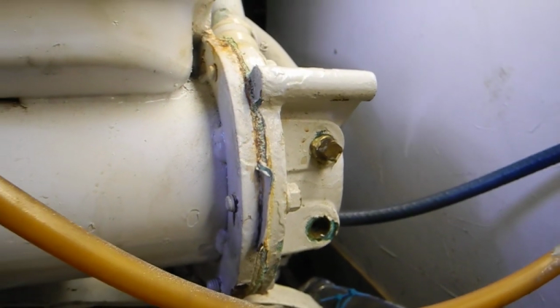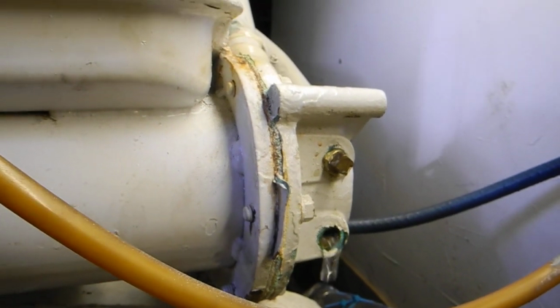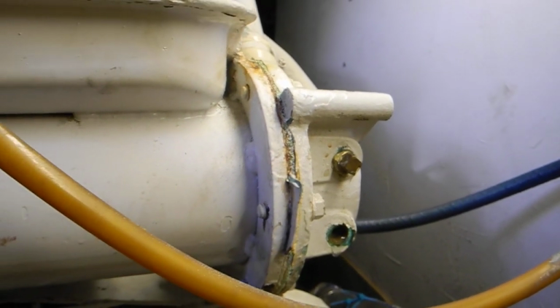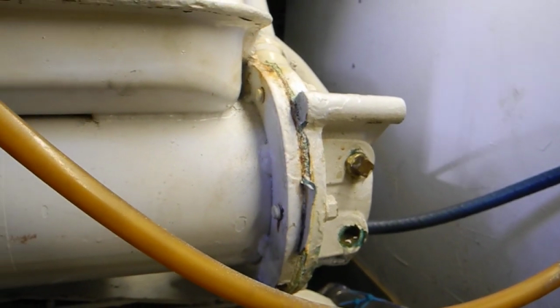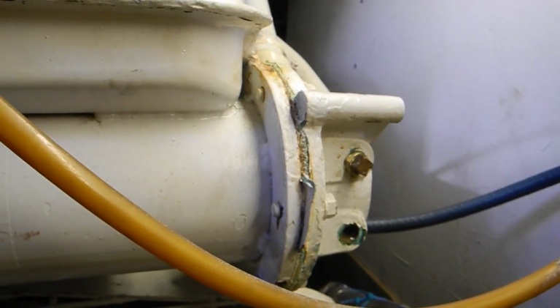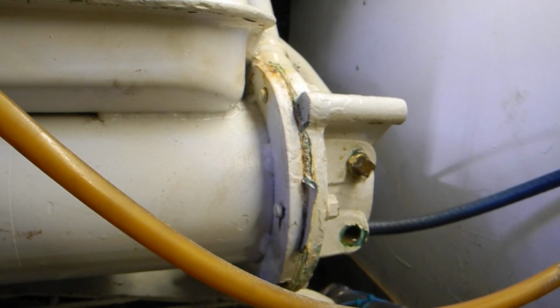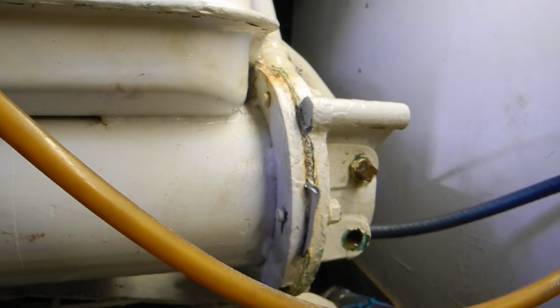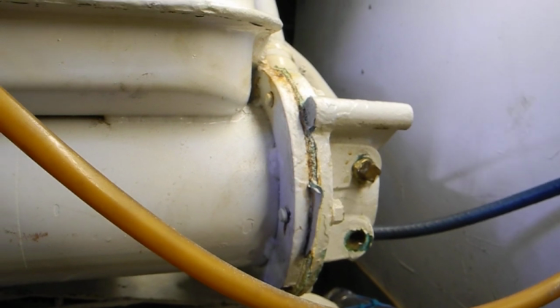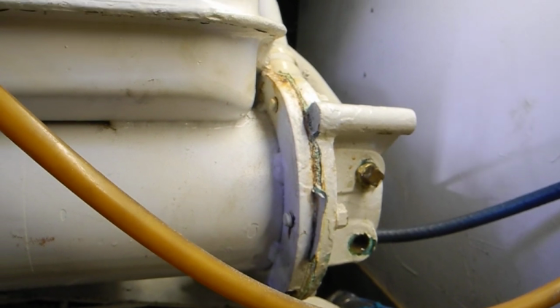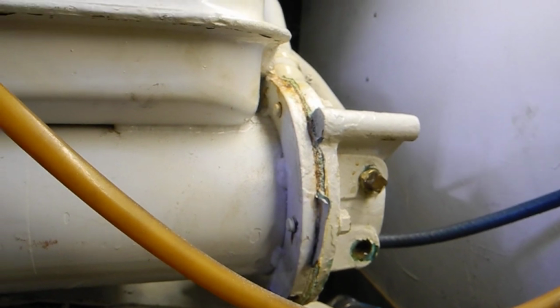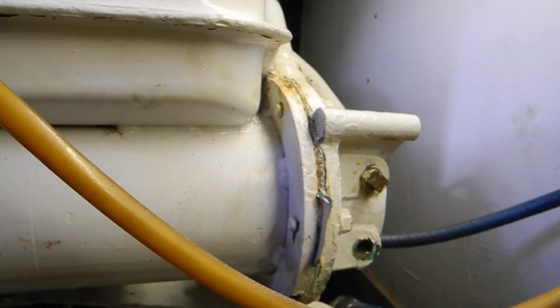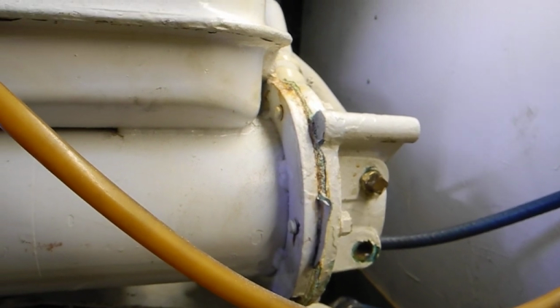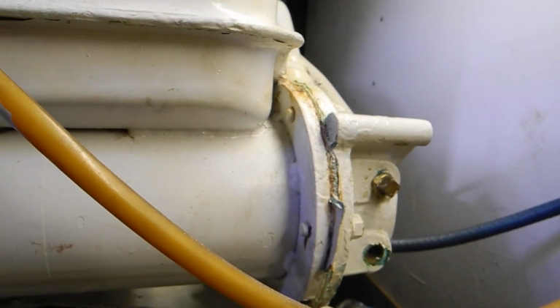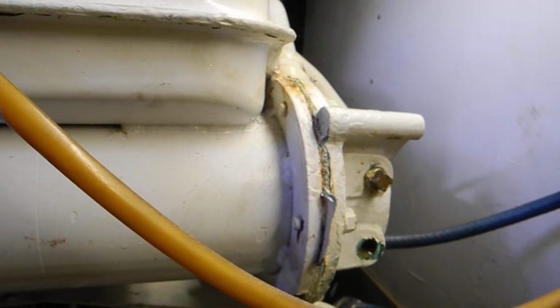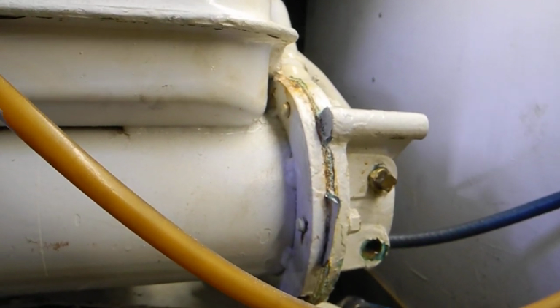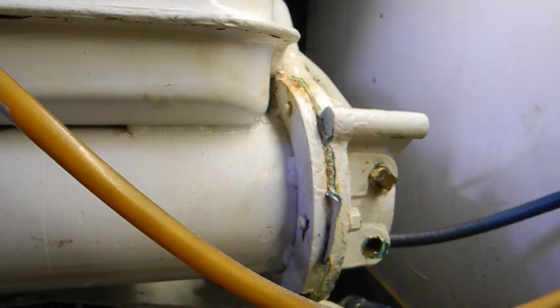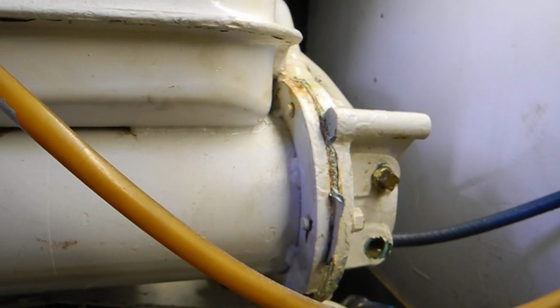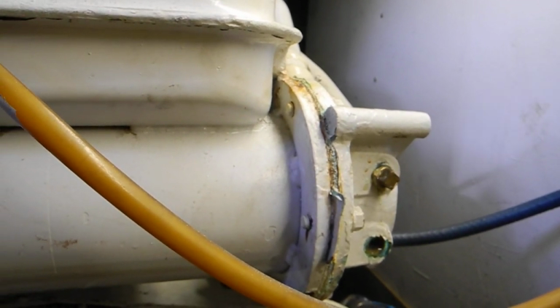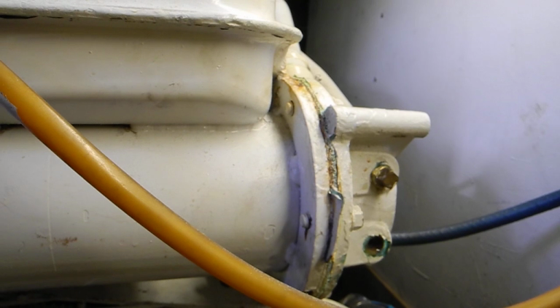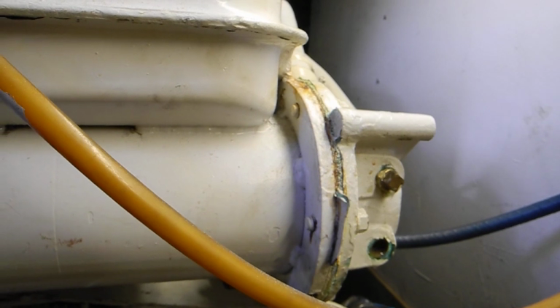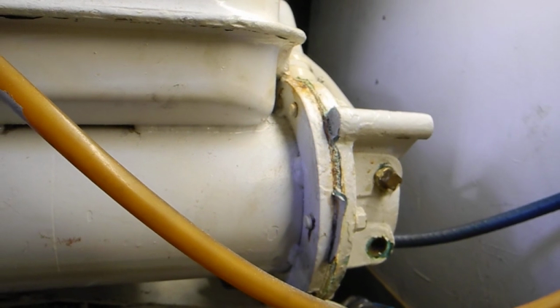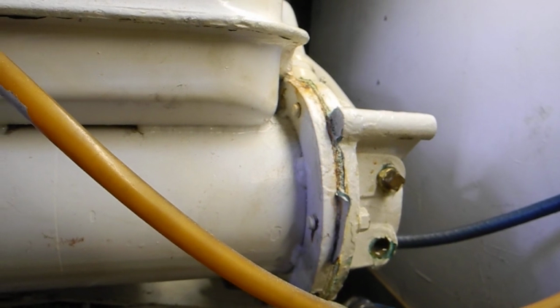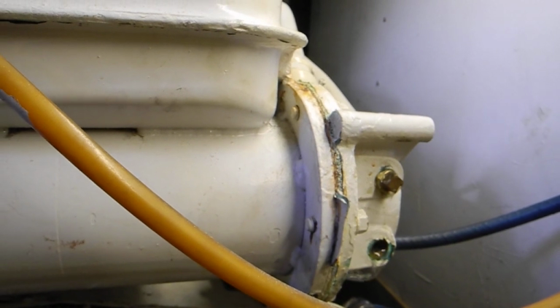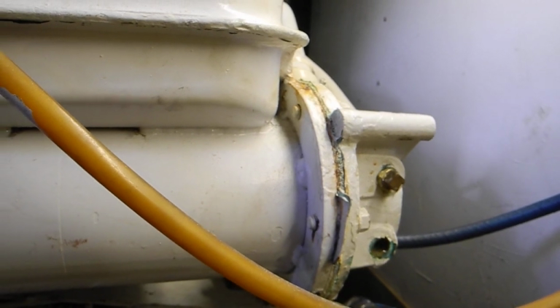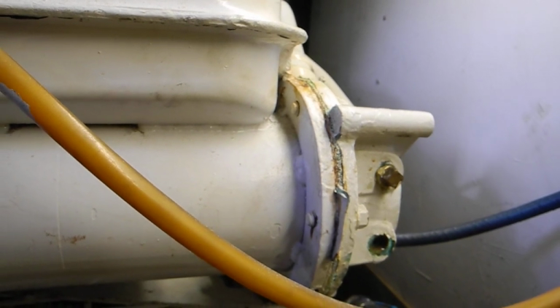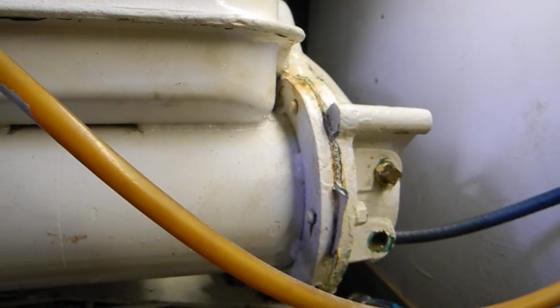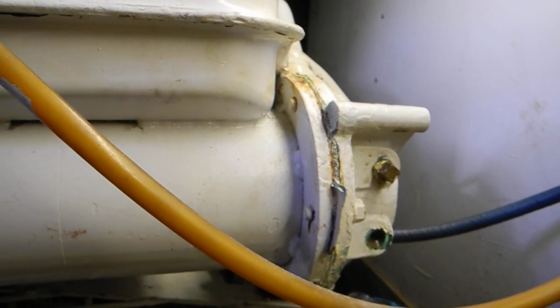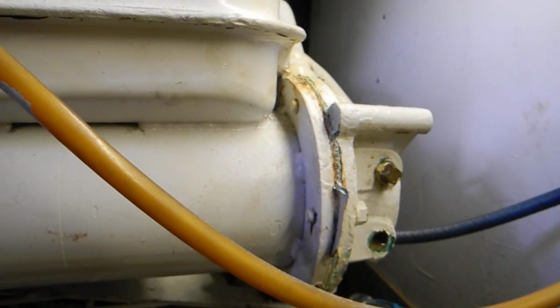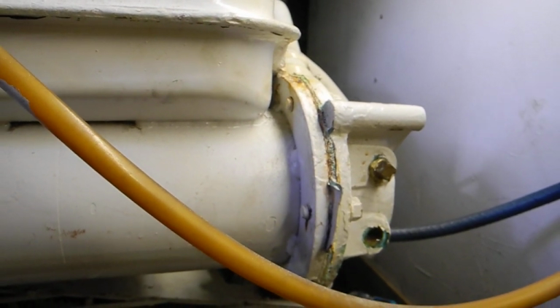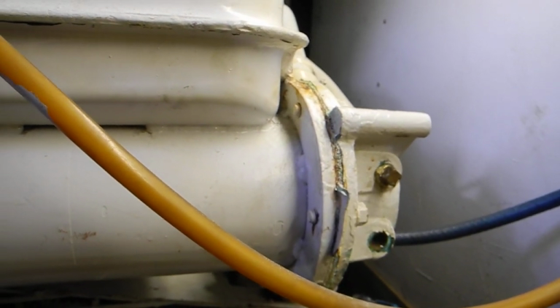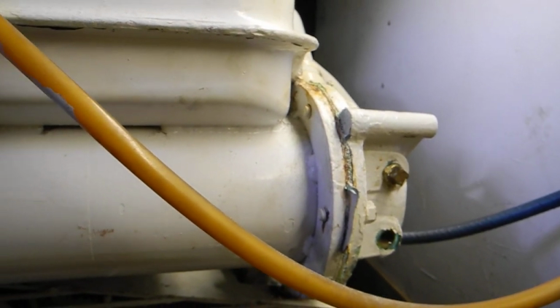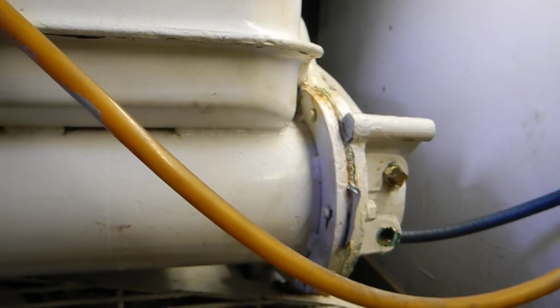This is the forward heat exchanger on what's called the left side of the engine — as if you were standing on the rear of the engine, sitting on the transmission like a horse. That's called the left side of the engine.